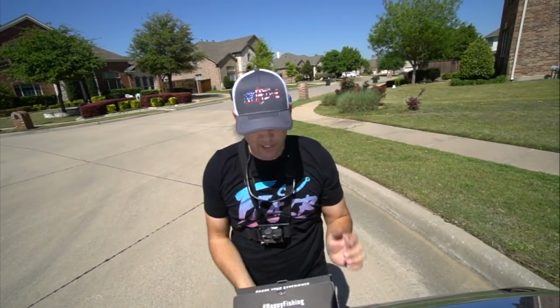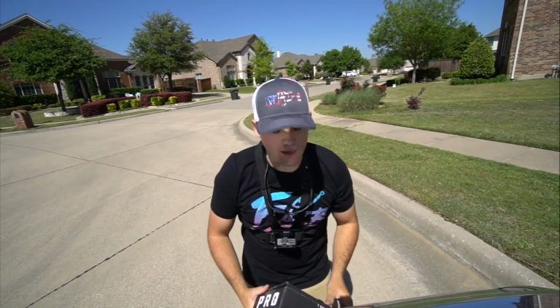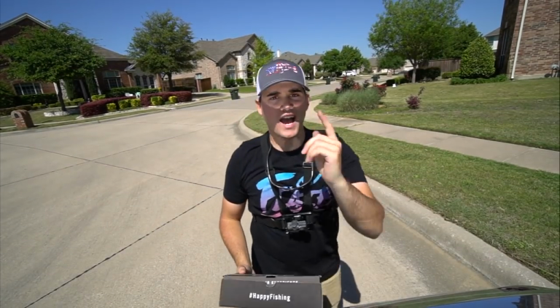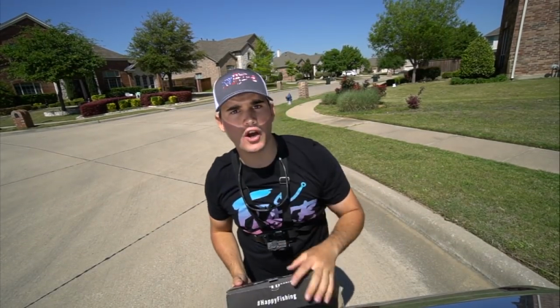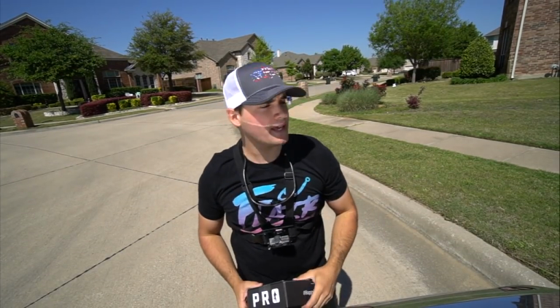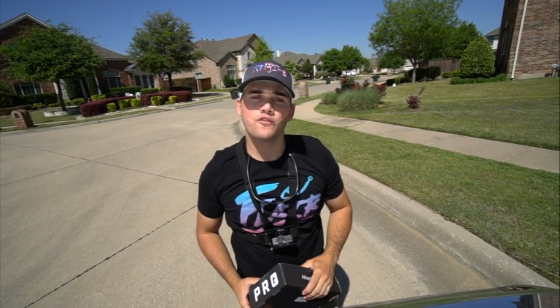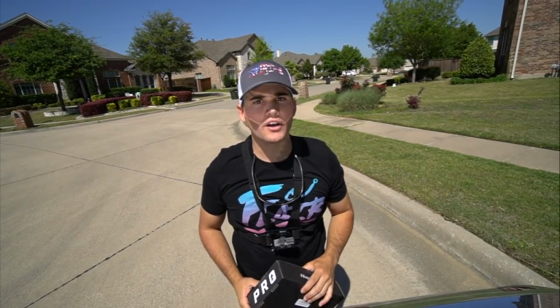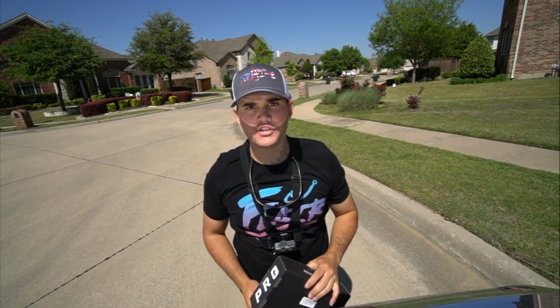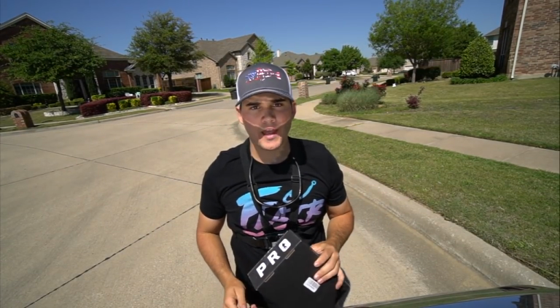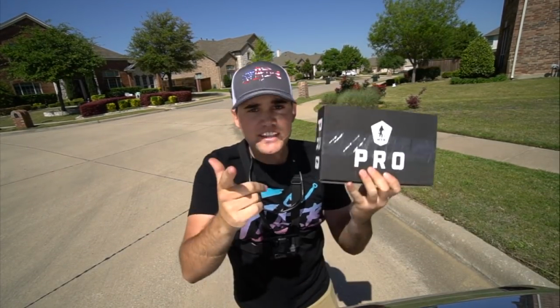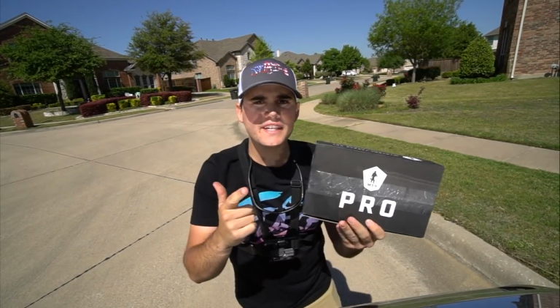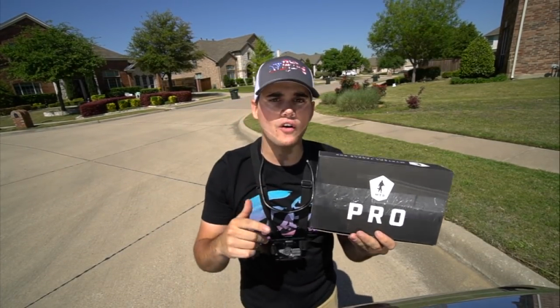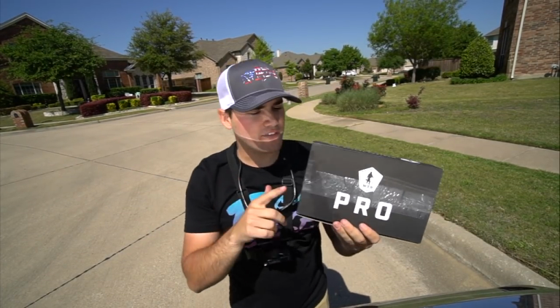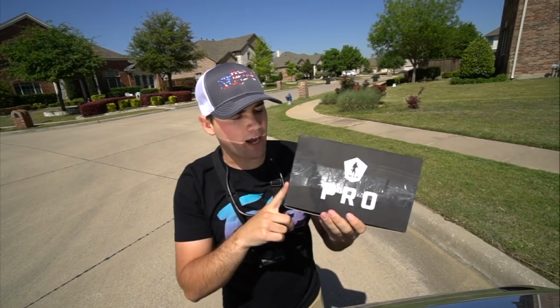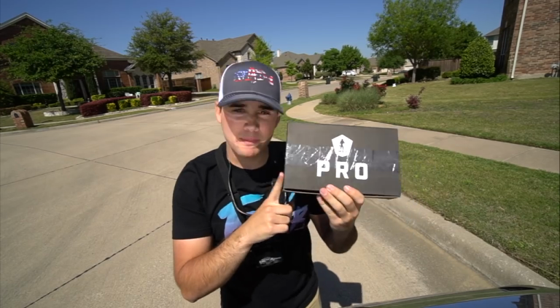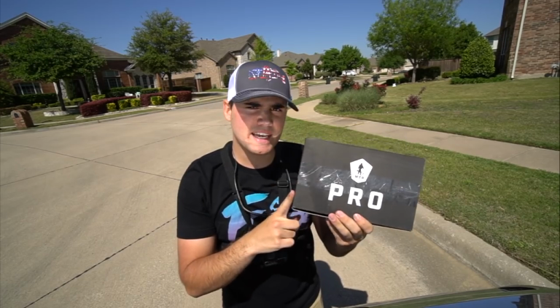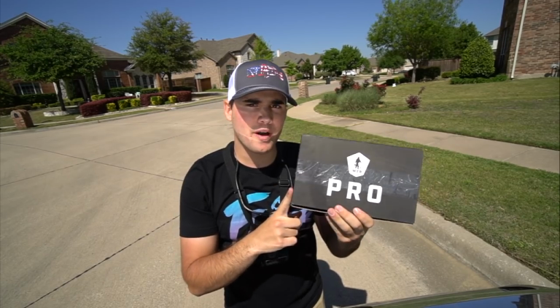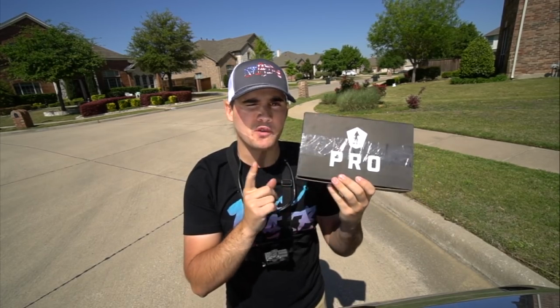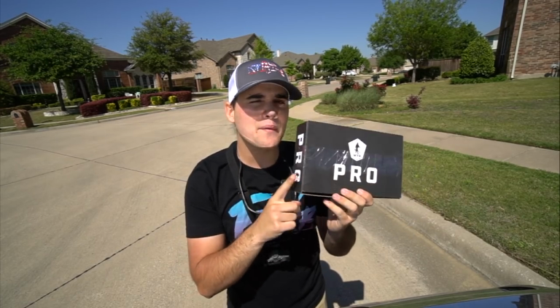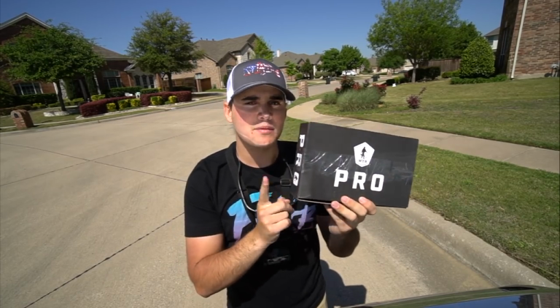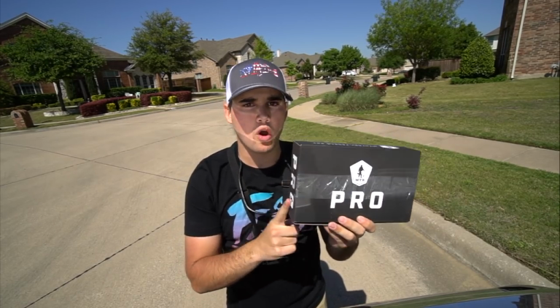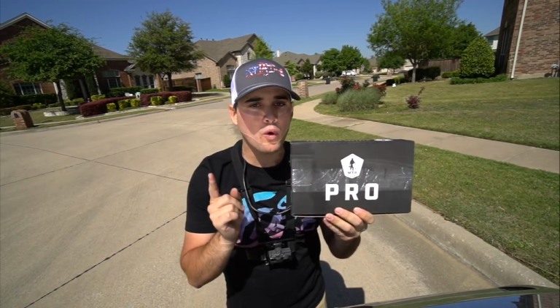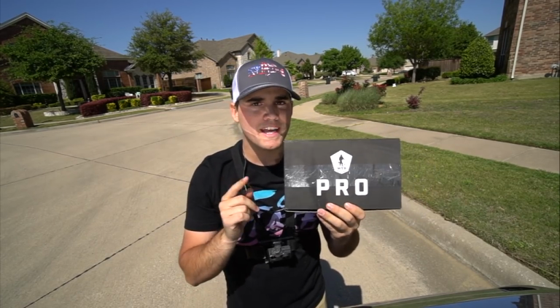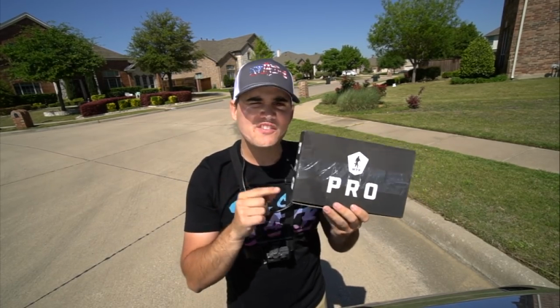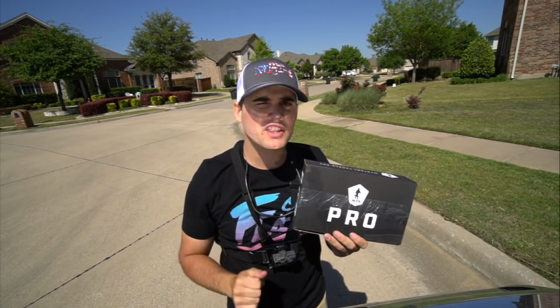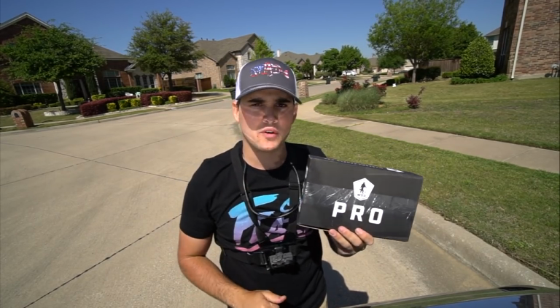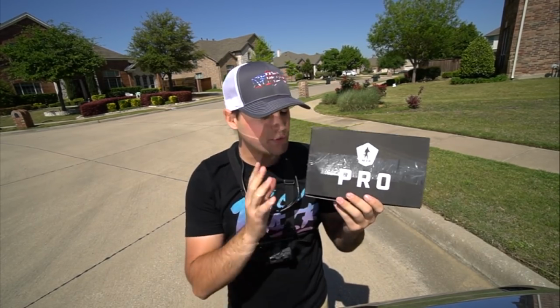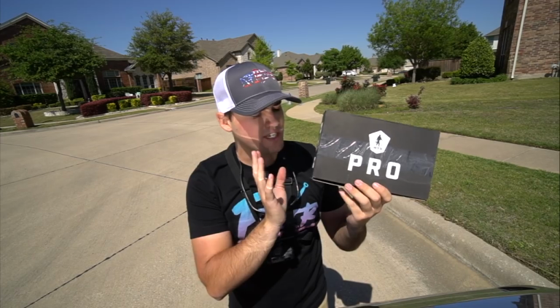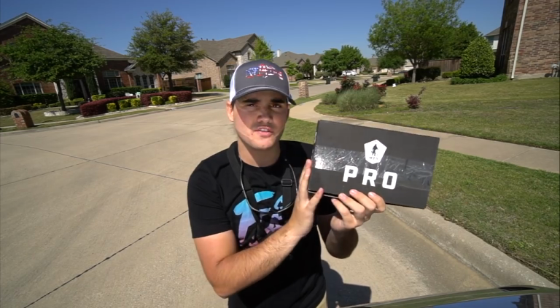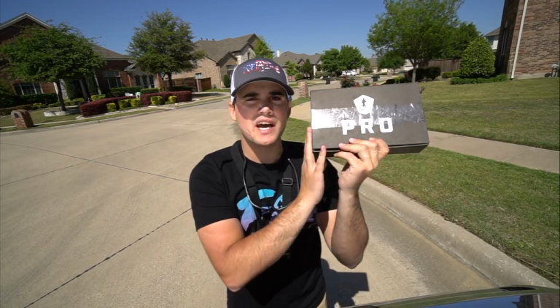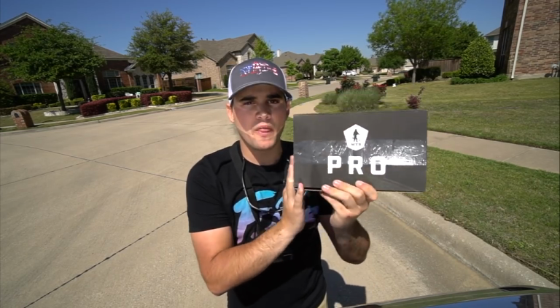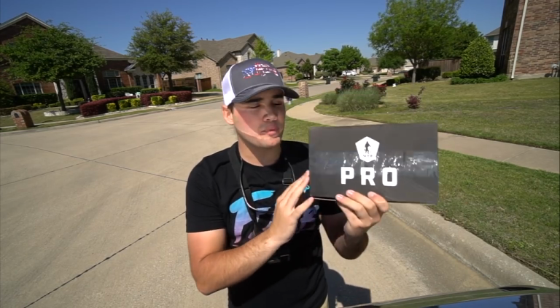How's it going, Flair Fishing fam? As you can tell, I've got my Mystery Tackle Box Pro, the MTB Pro 4. This is for the month of April — this is what they're going to send you for the month of April.